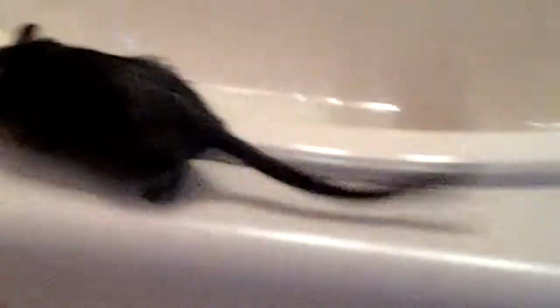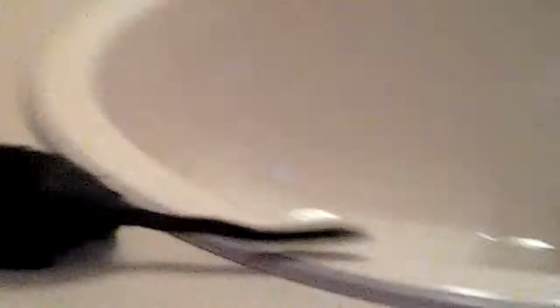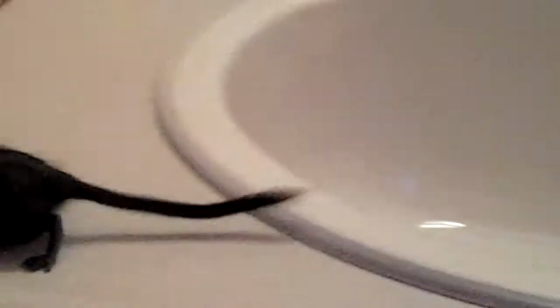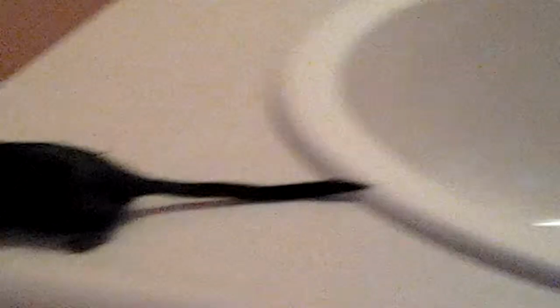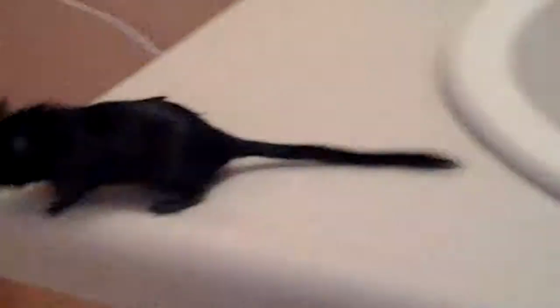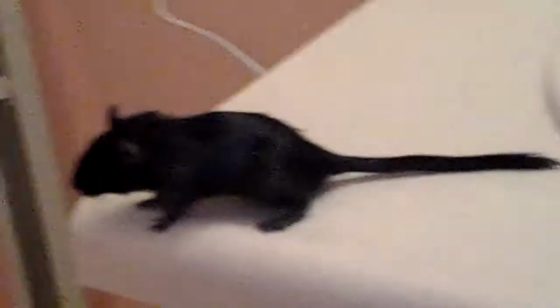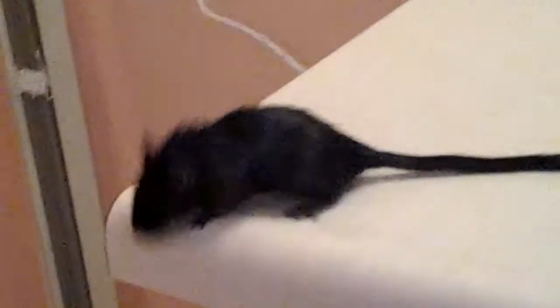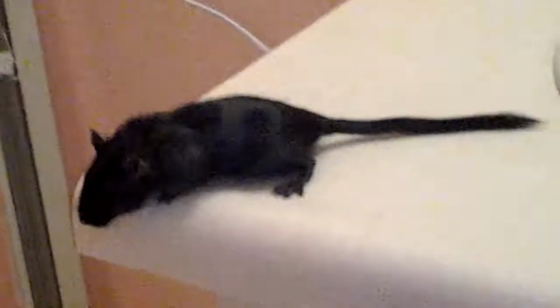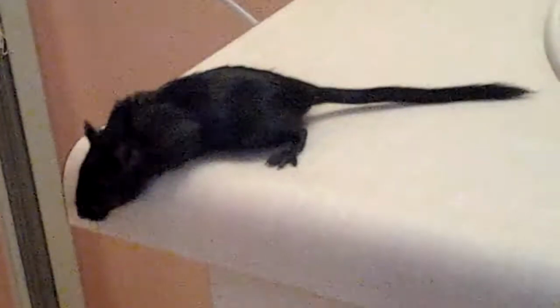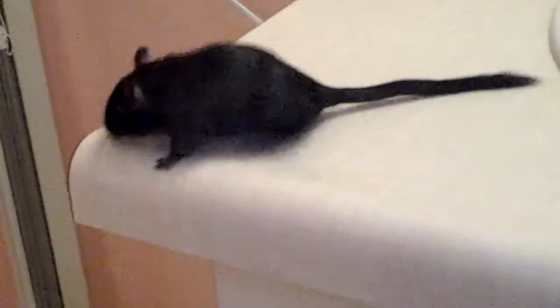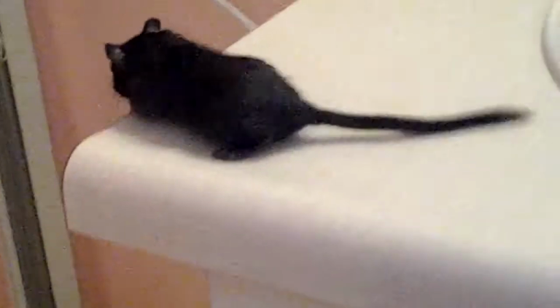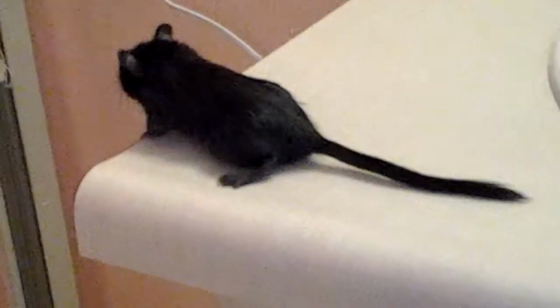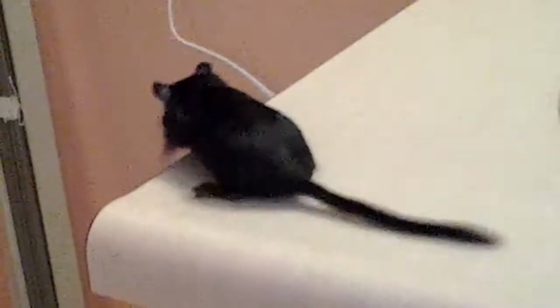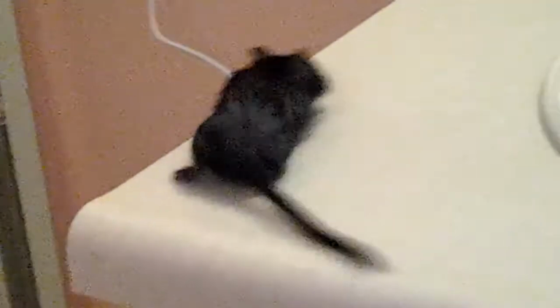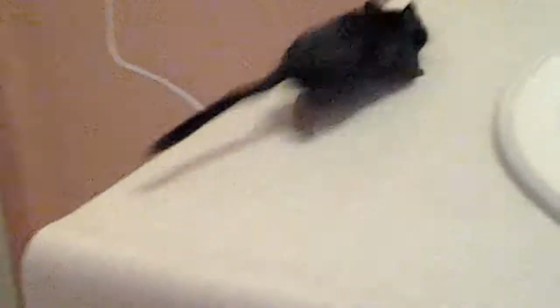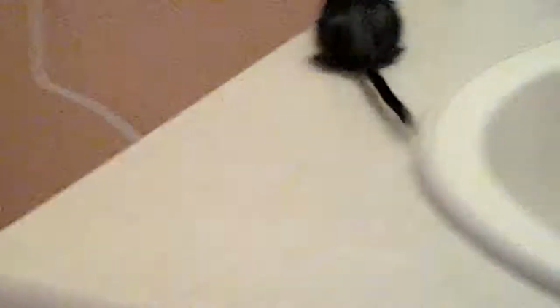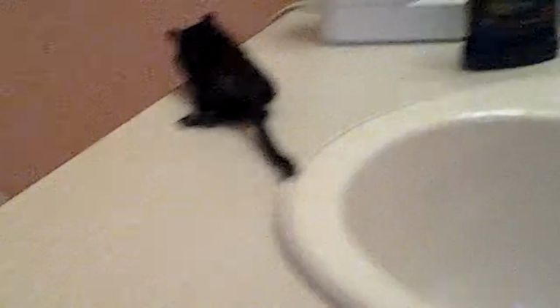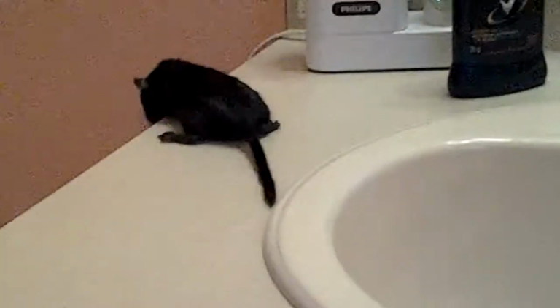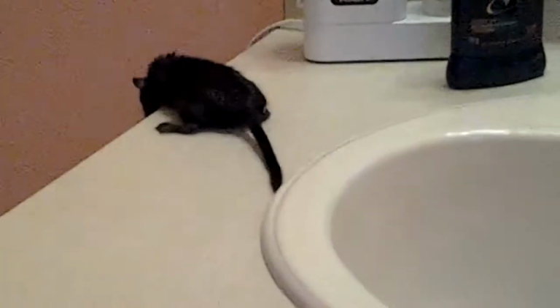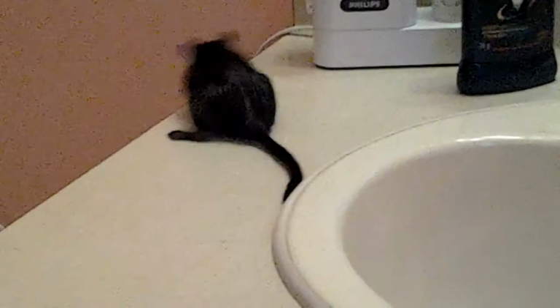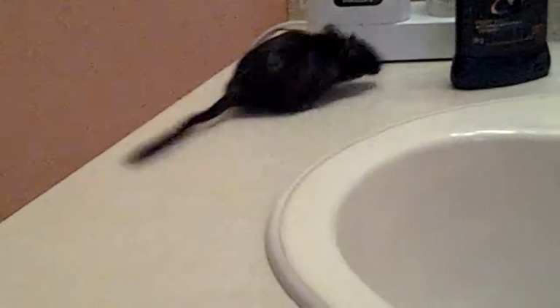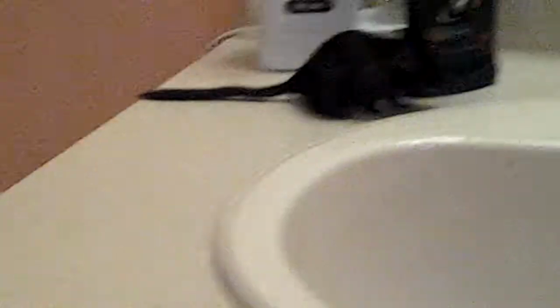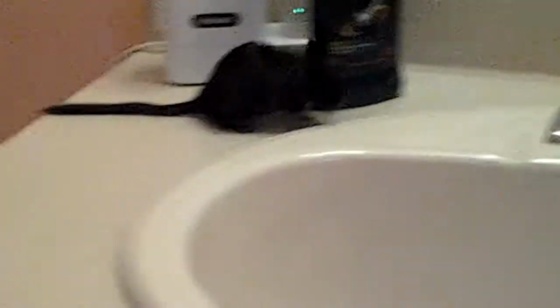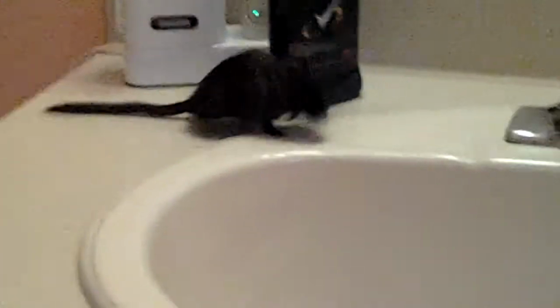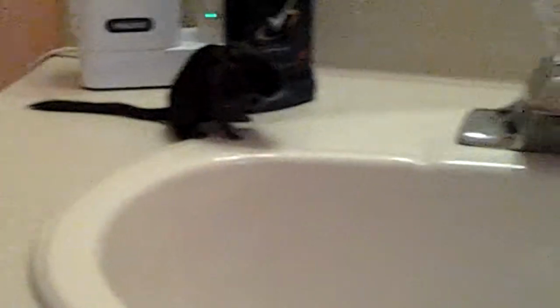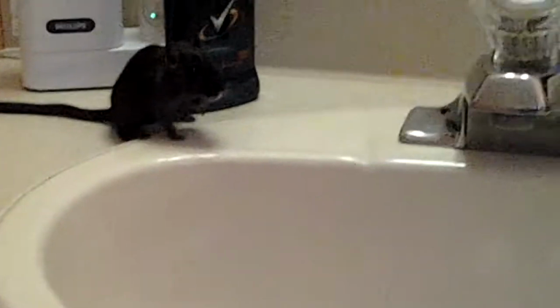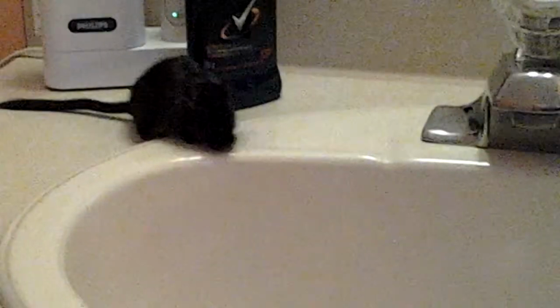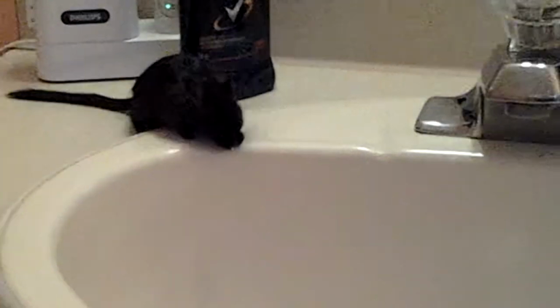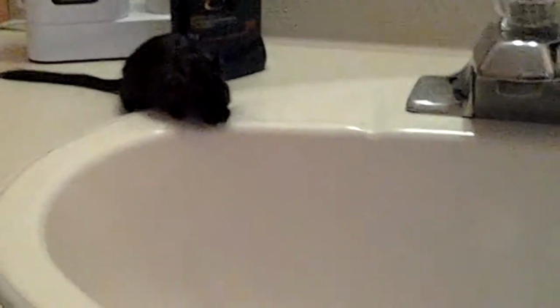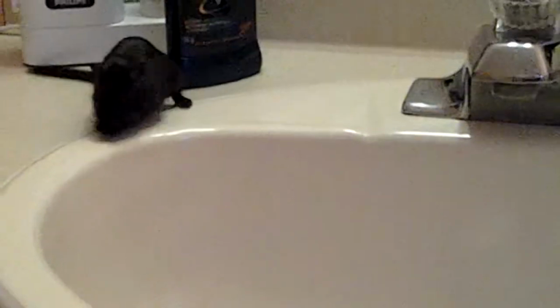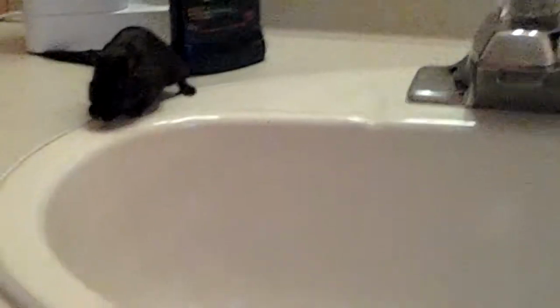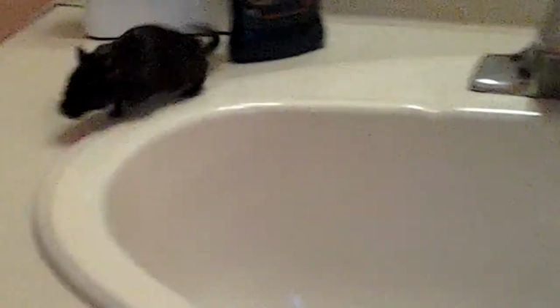This is Gerbil Girl and today I'm going to be doing my video on how to hand tame your gerbil with the bathtub method. So let's get started.